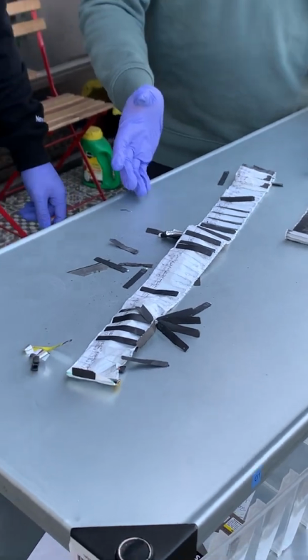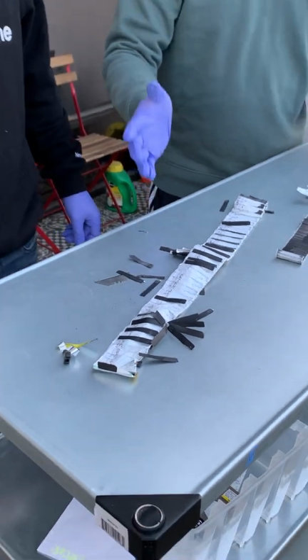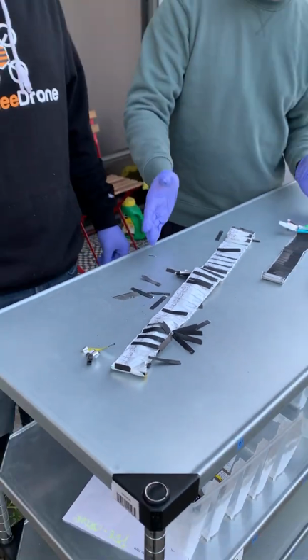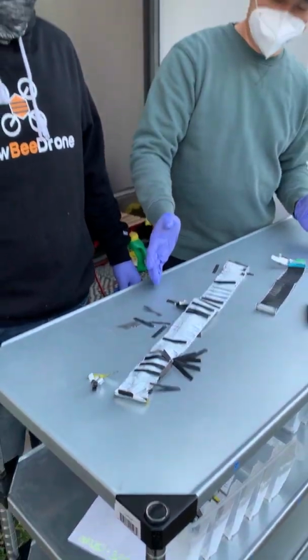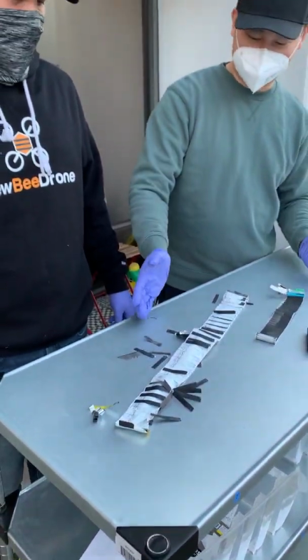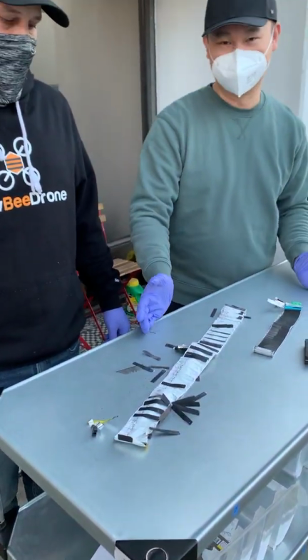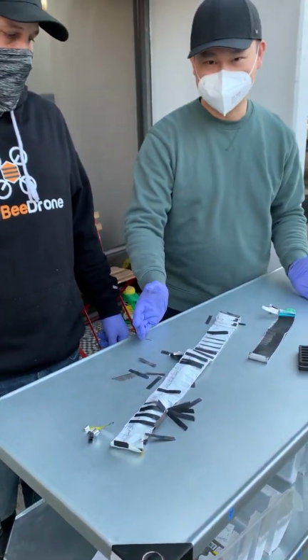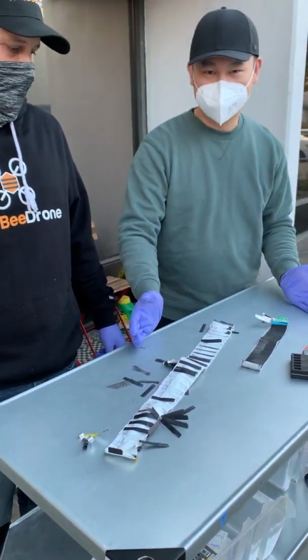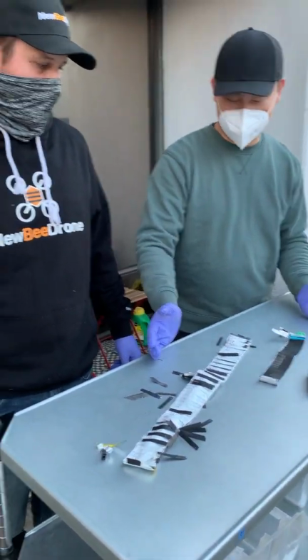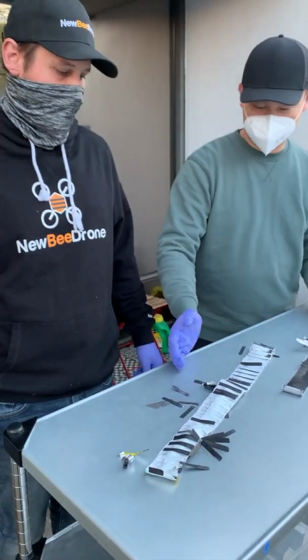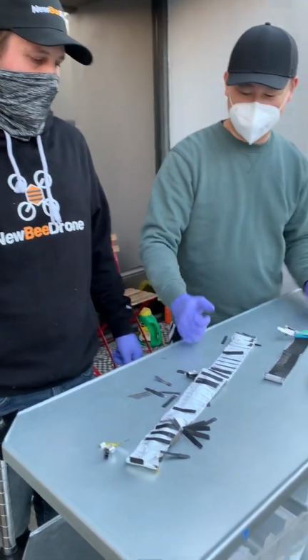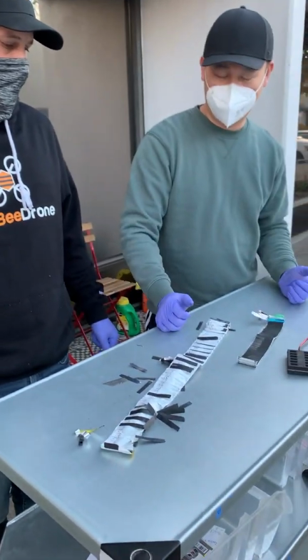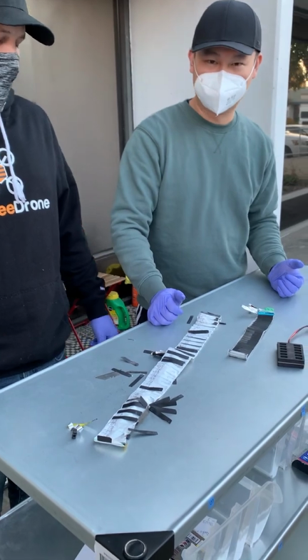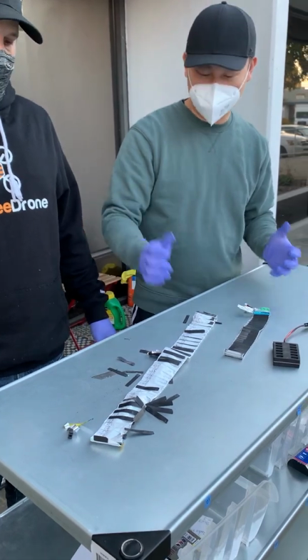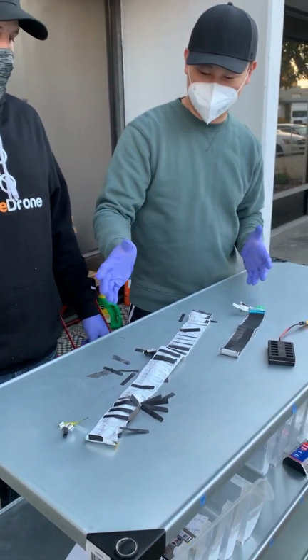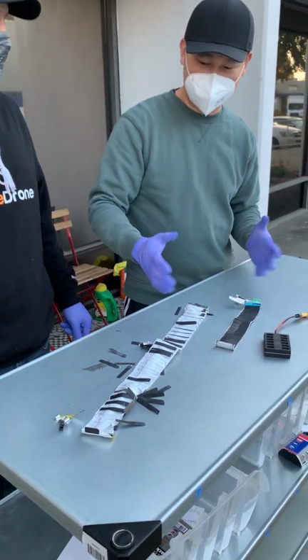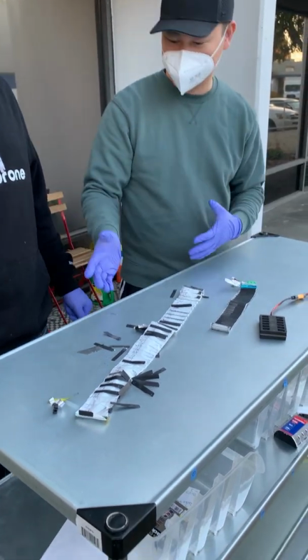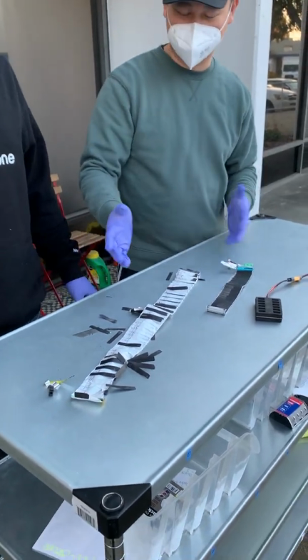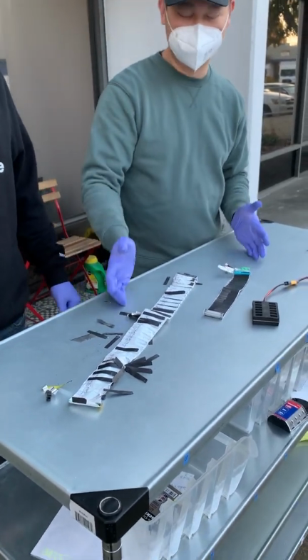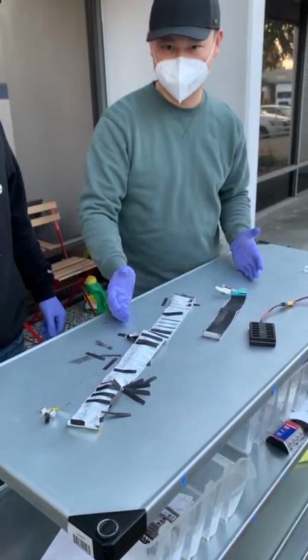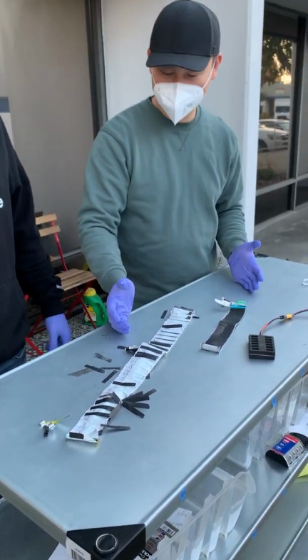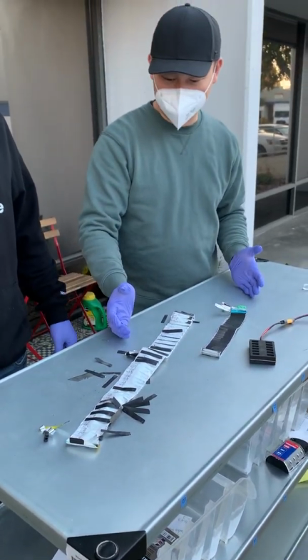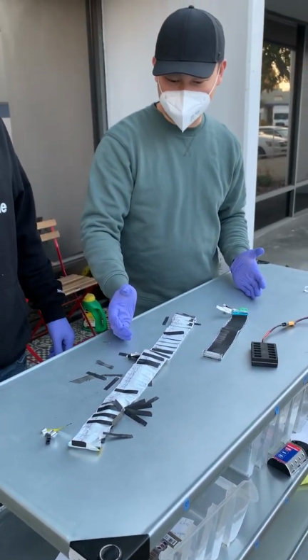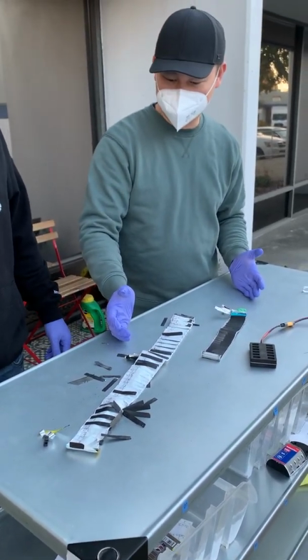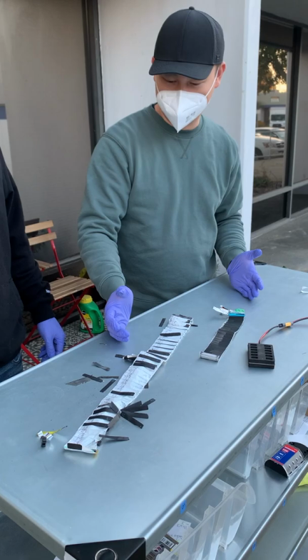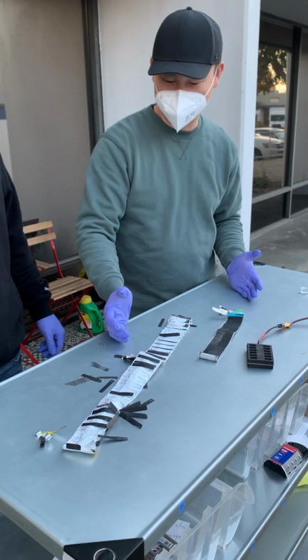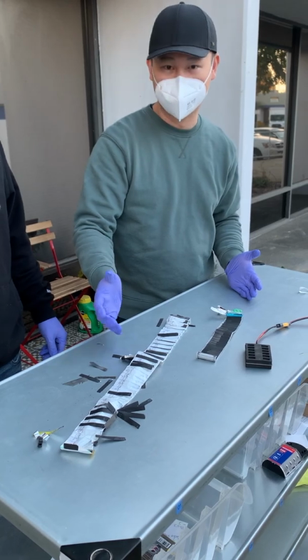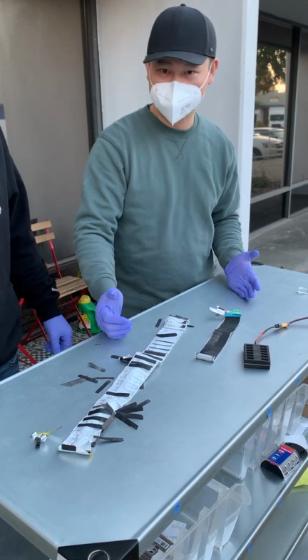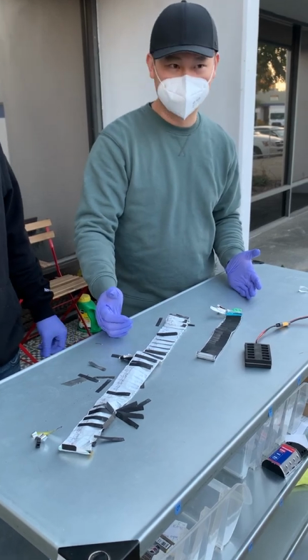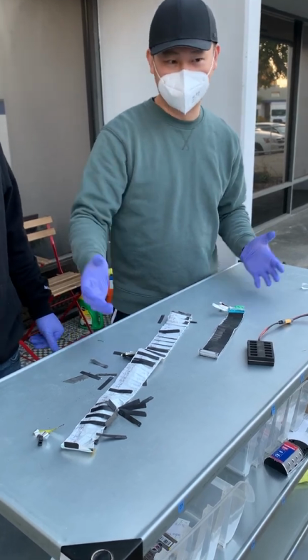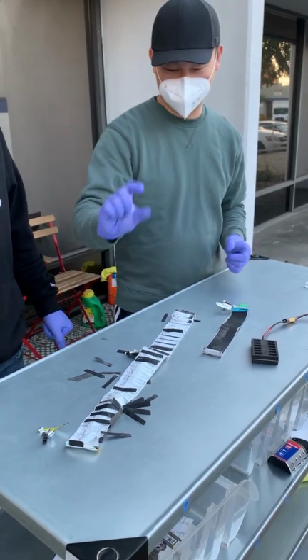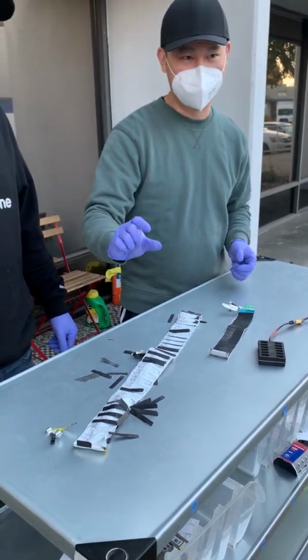You guys asked about the differences, and you wanted us to open the battery — so we opened it for you so you can take a look. This is the difference. We are always looking for better solutions for the industry, providing better performance even in a tiny battery.